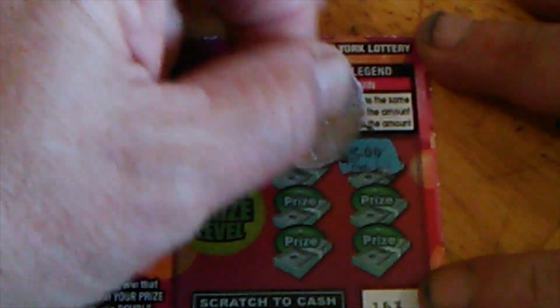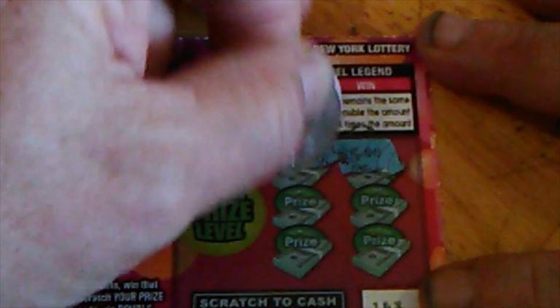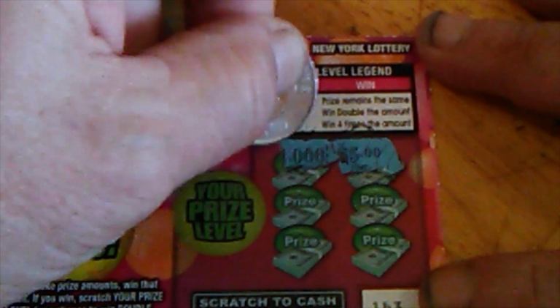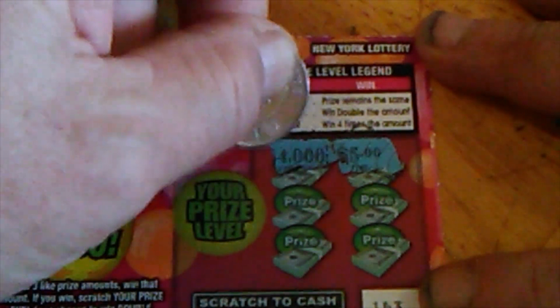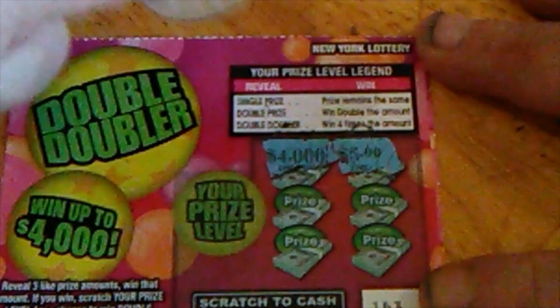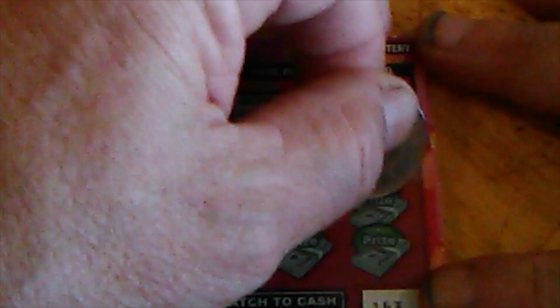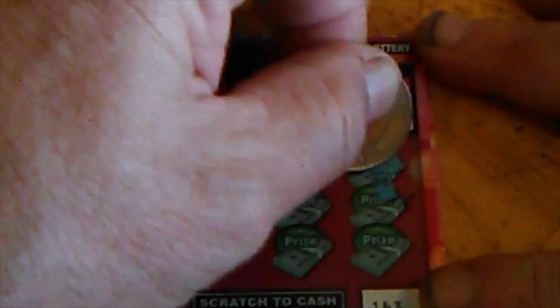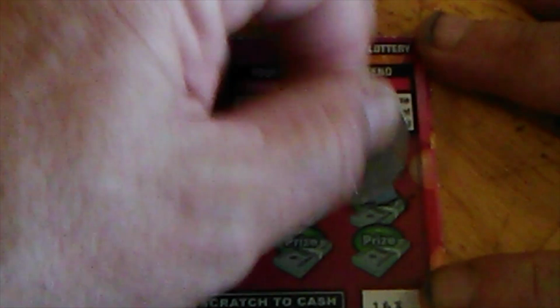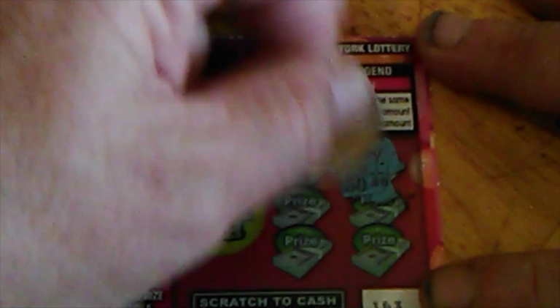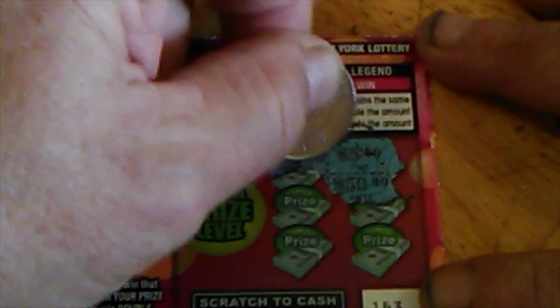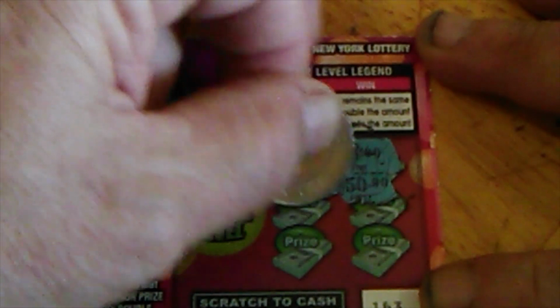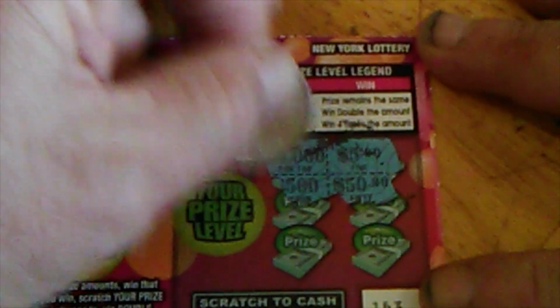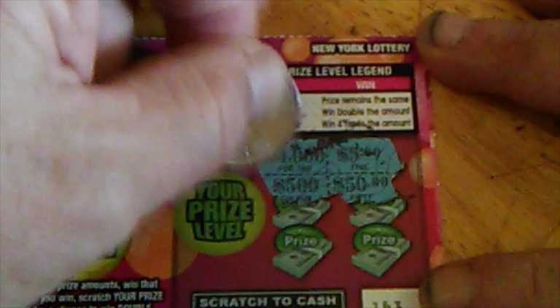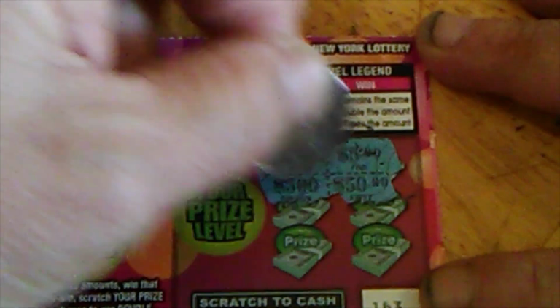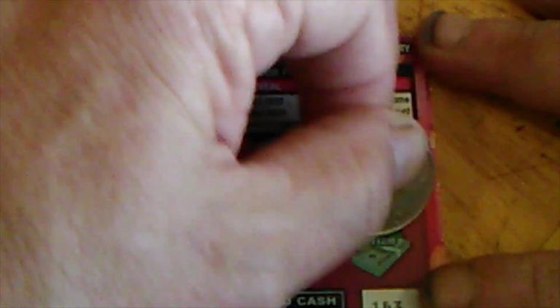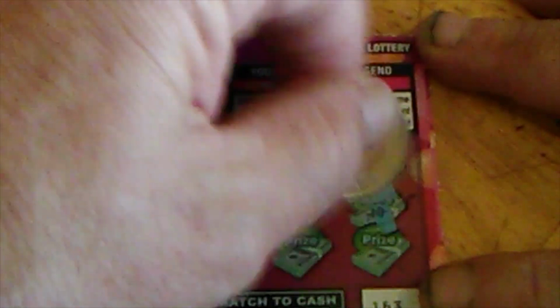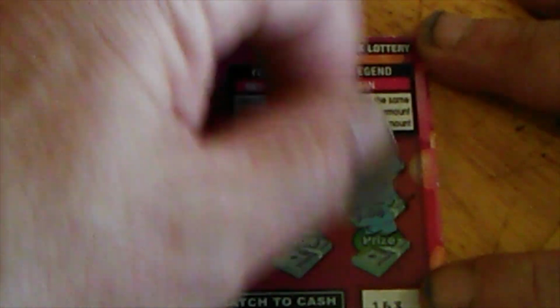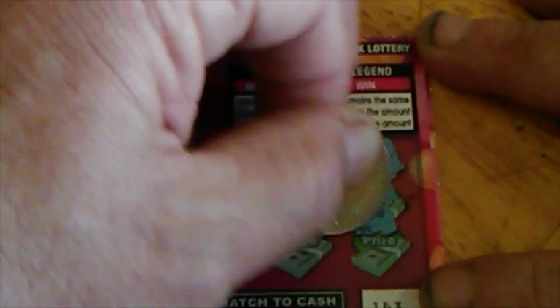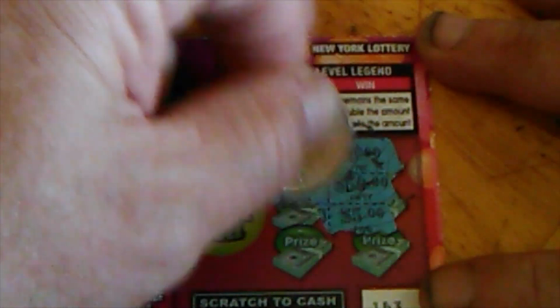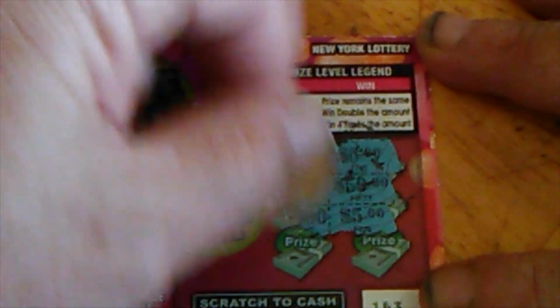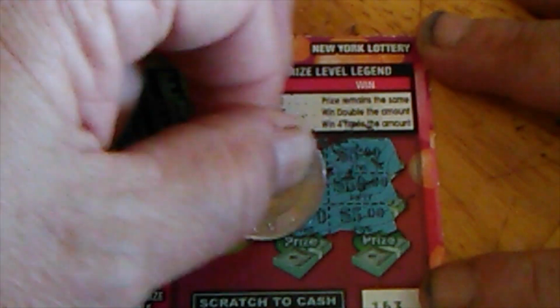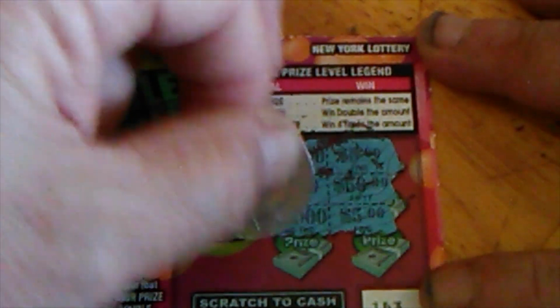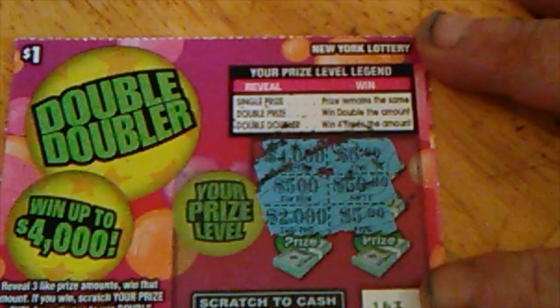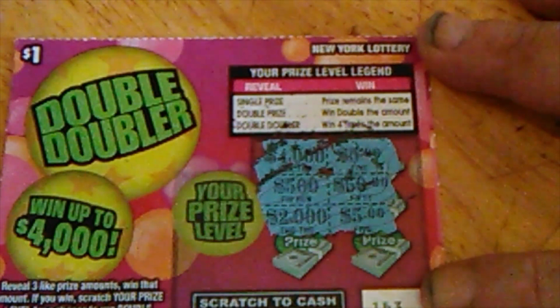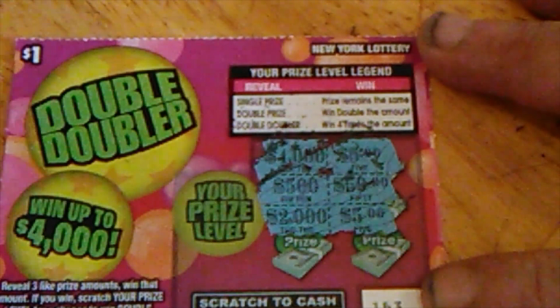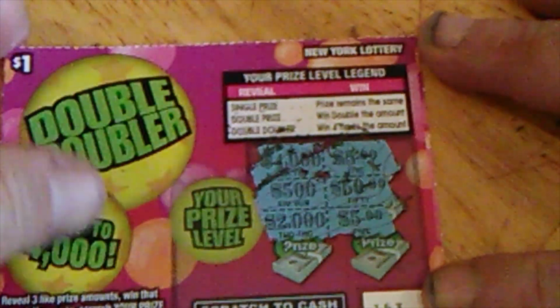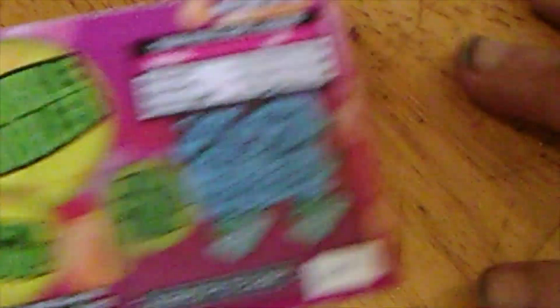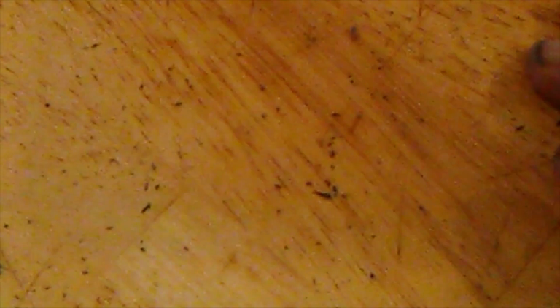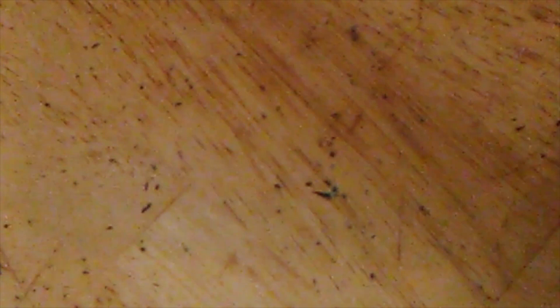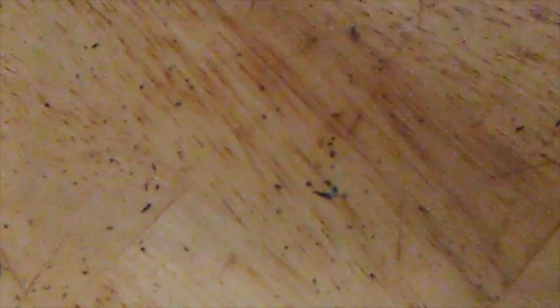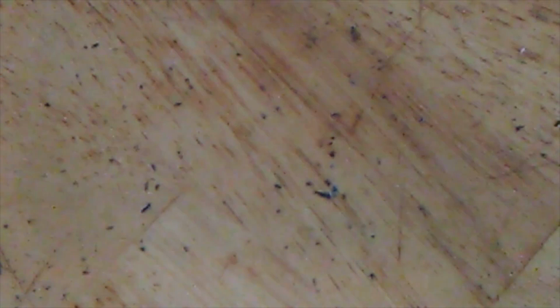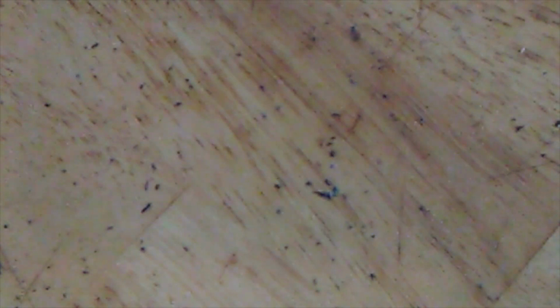$5,000, $4,000, $5,000, $5,000, $5,000, $2,000. No winner, no winner. Getting a lot of no winners.